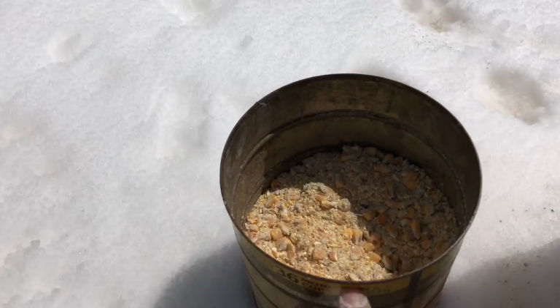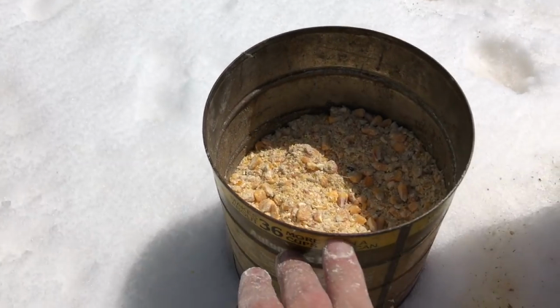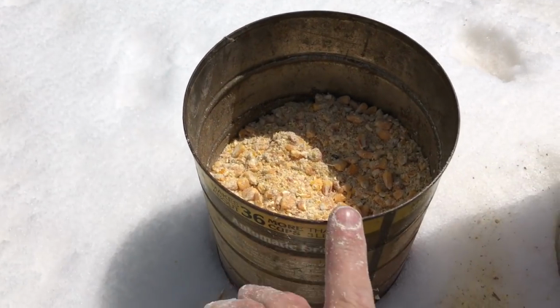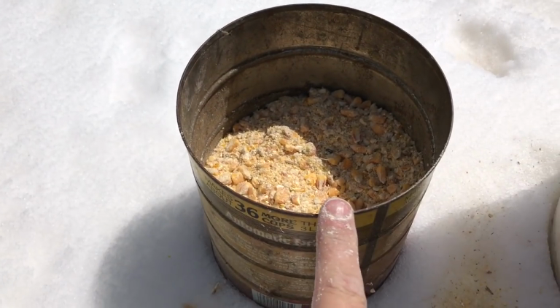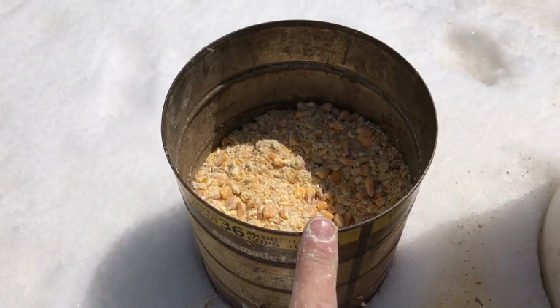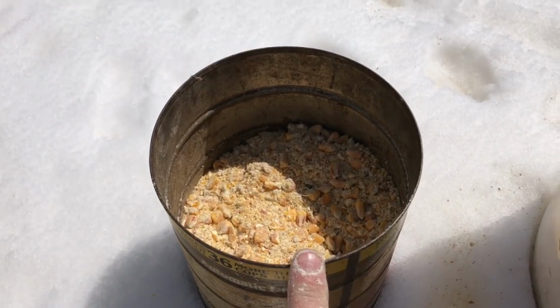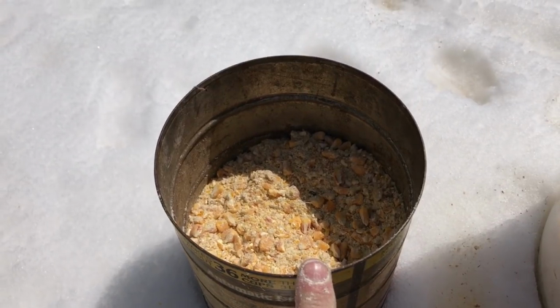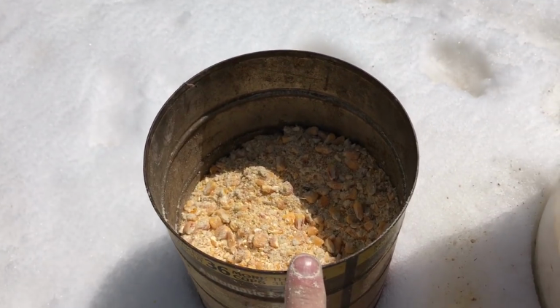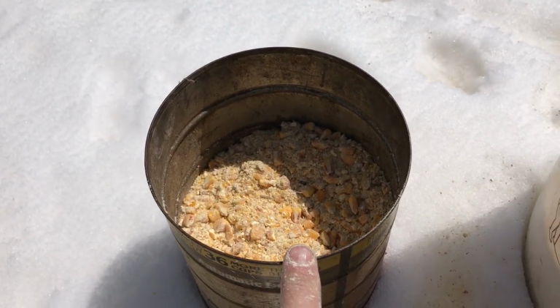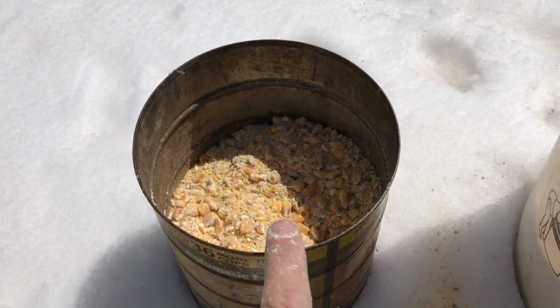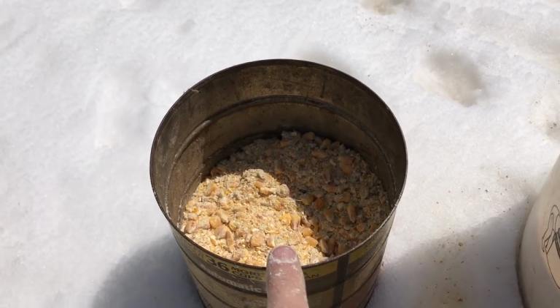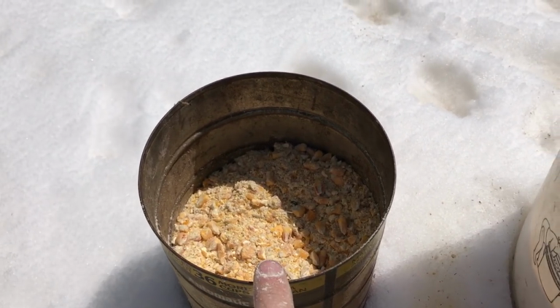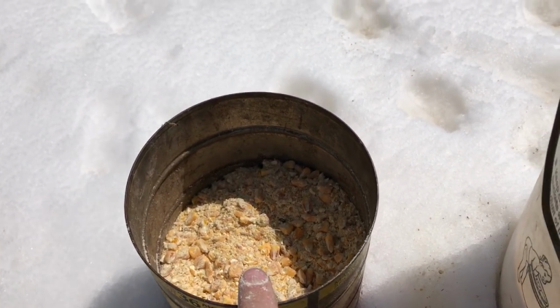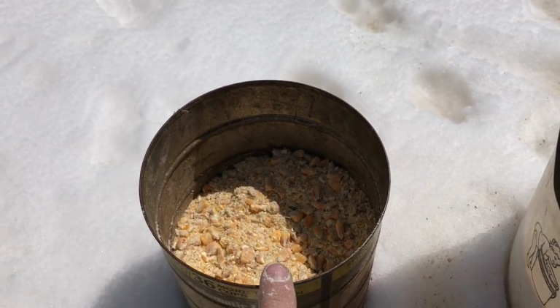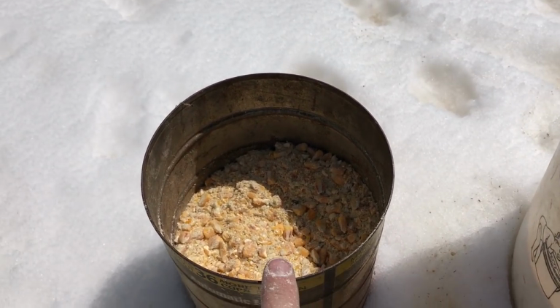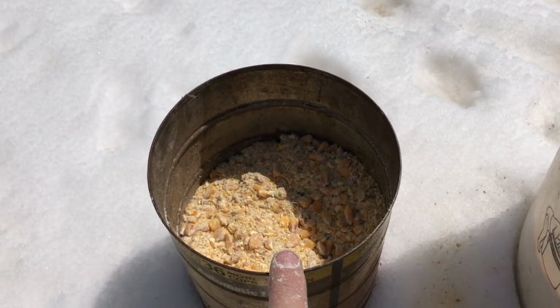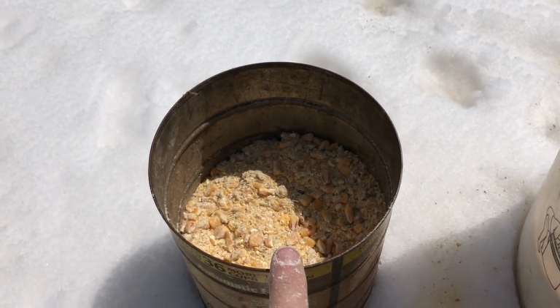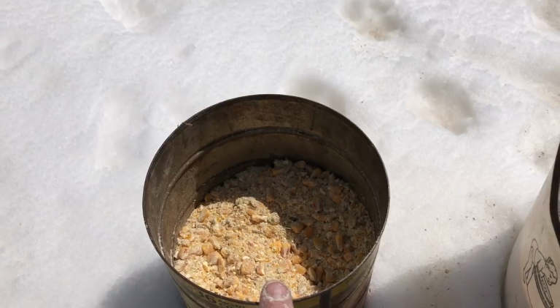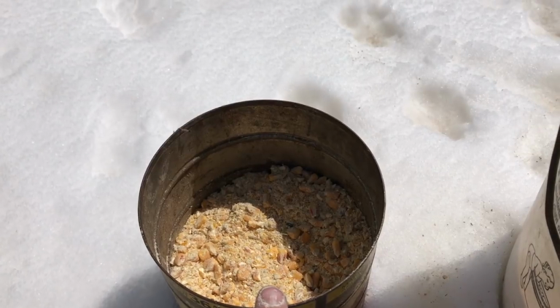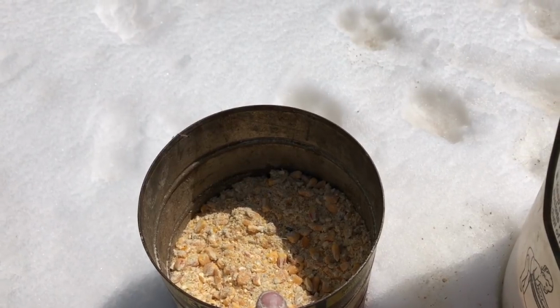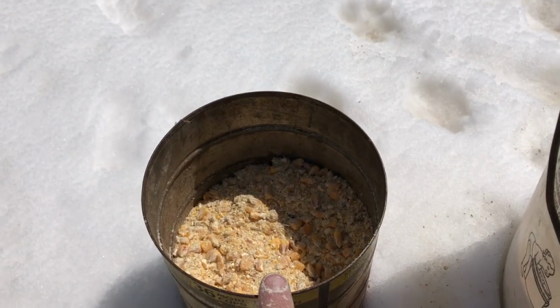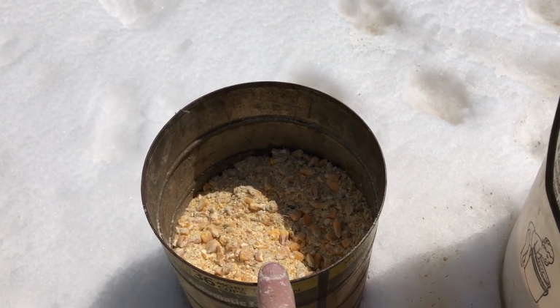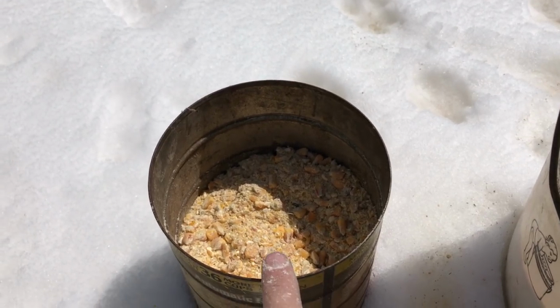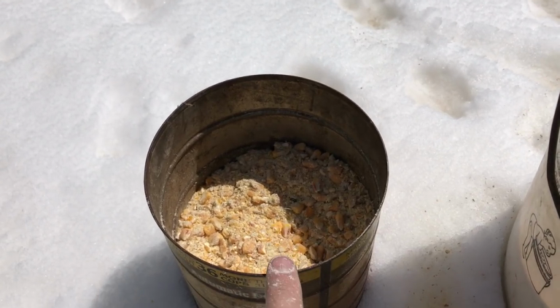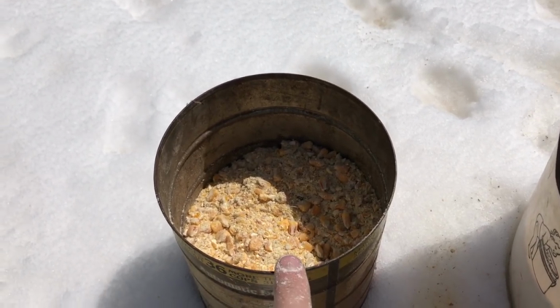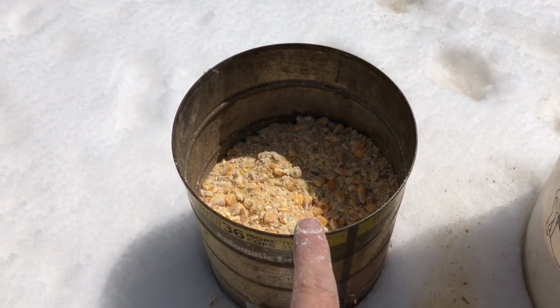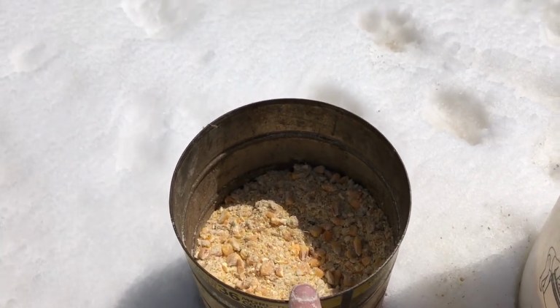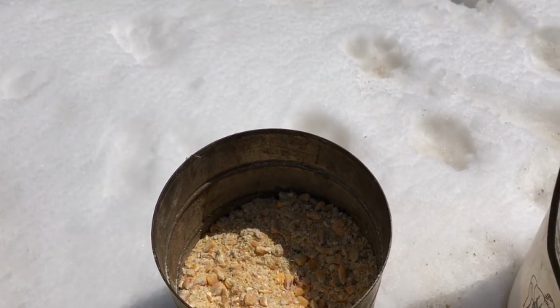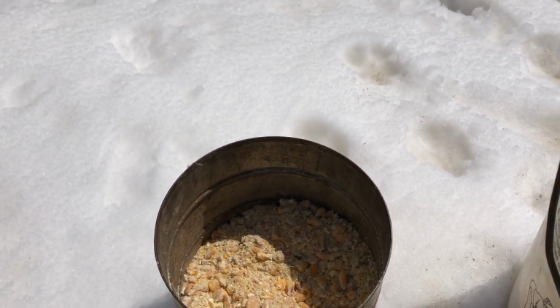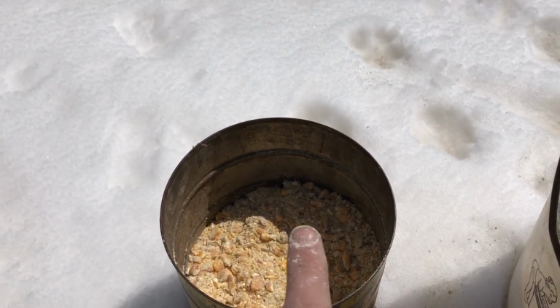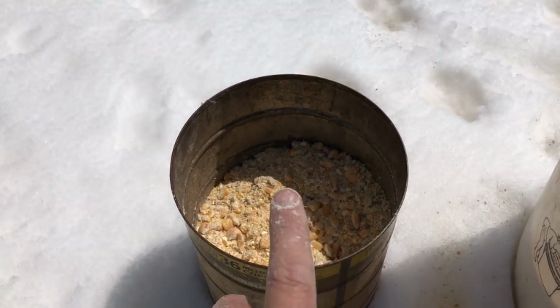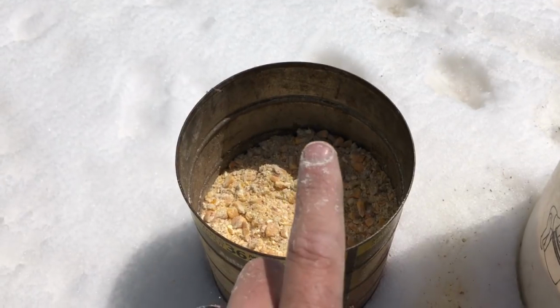I tried running it at RPM speed with no screen in the grinder. I did try running it slower without a screen in, but that did not work — I had just so many whole kernels it wasn't even funny. I might as well not waste my time.